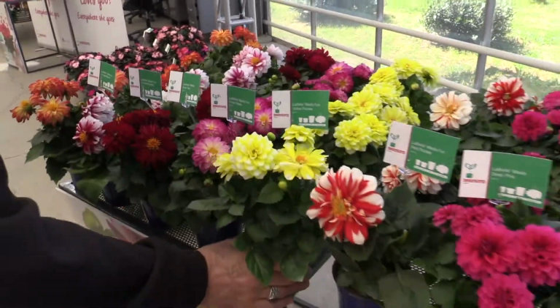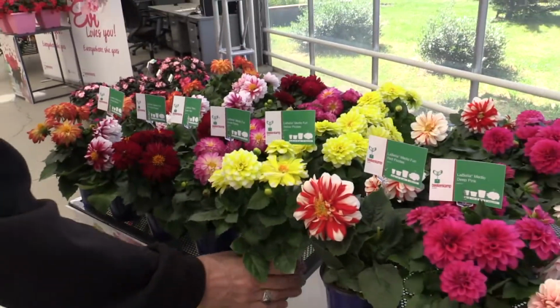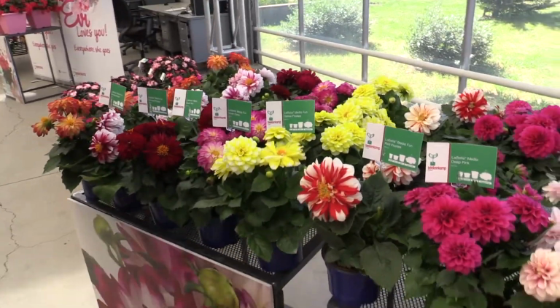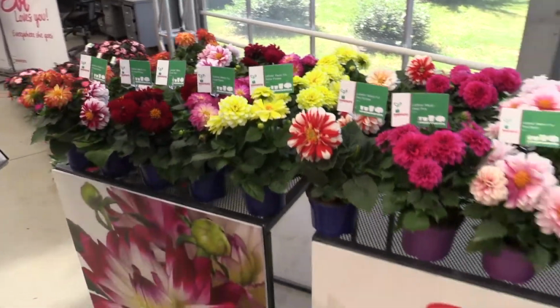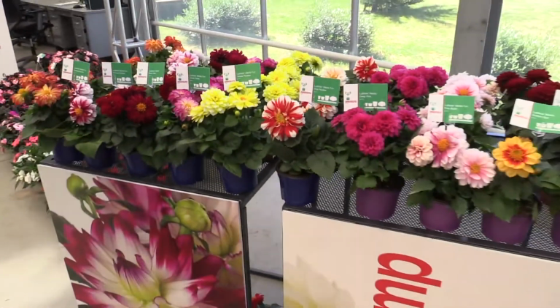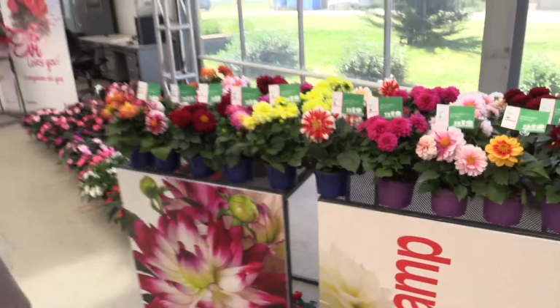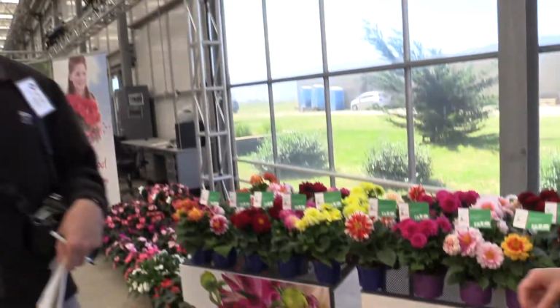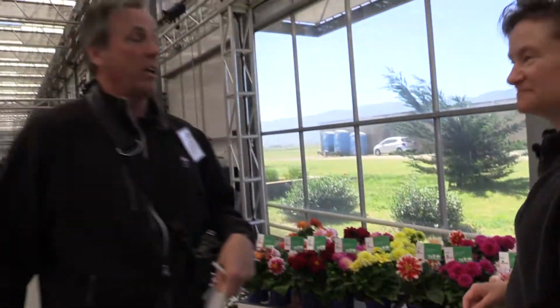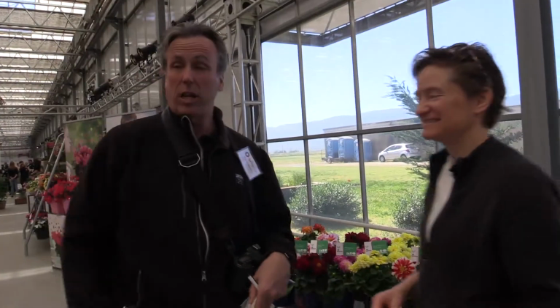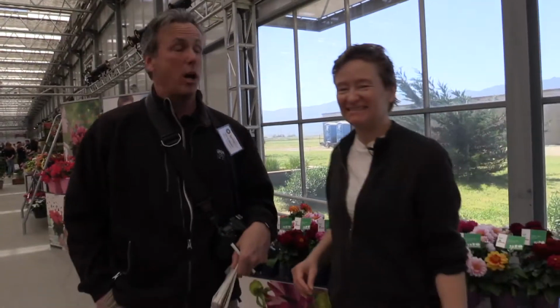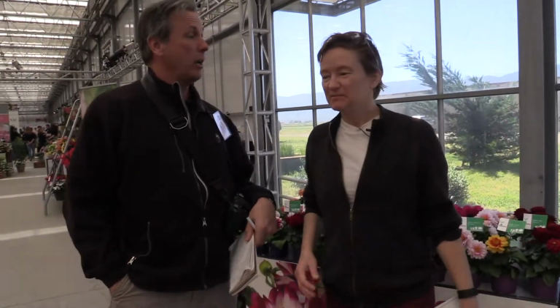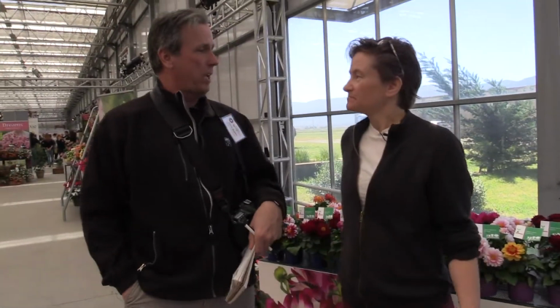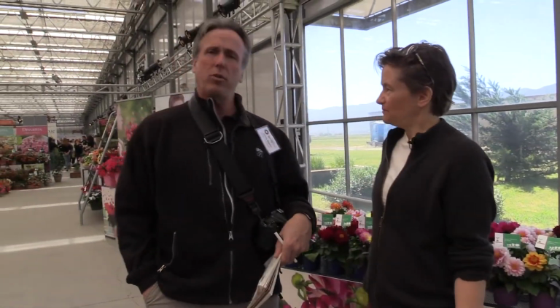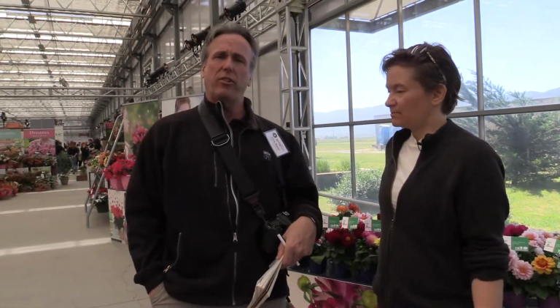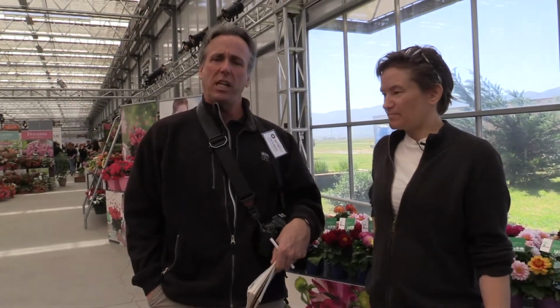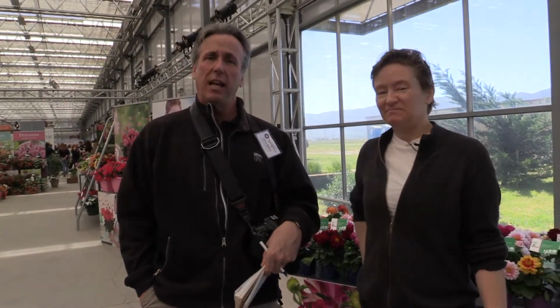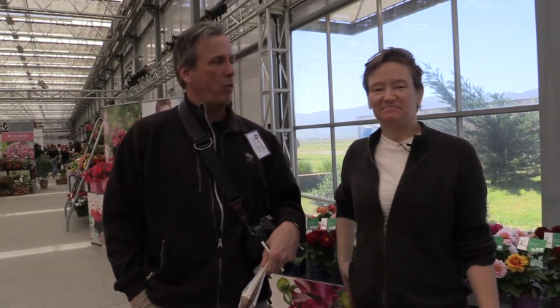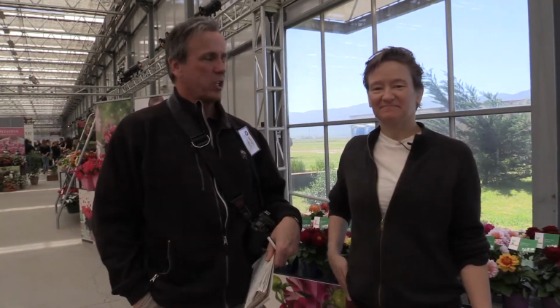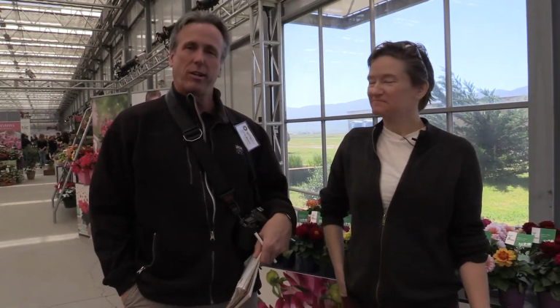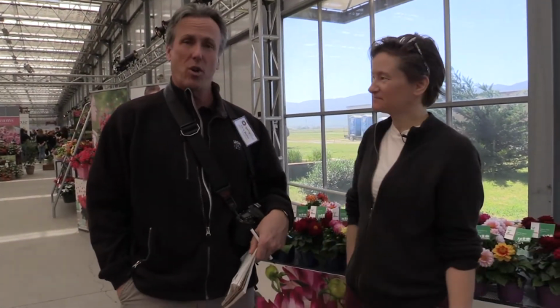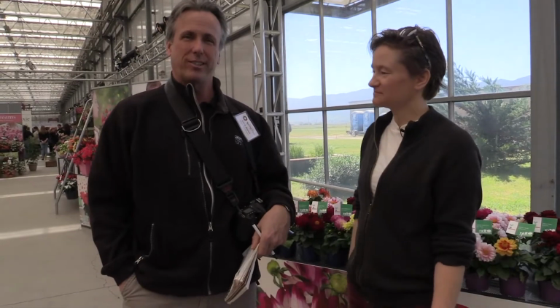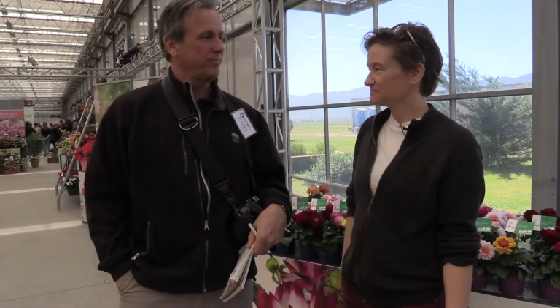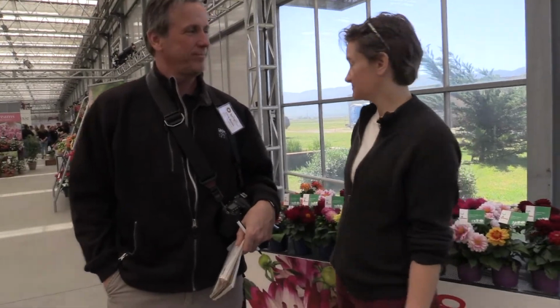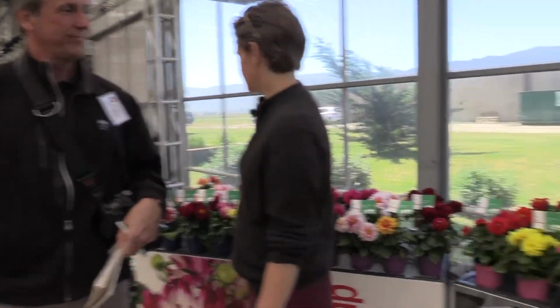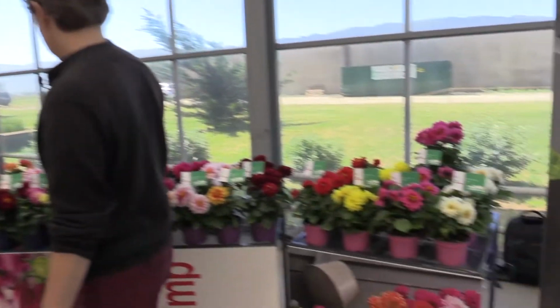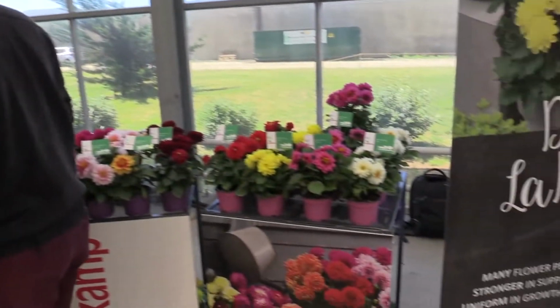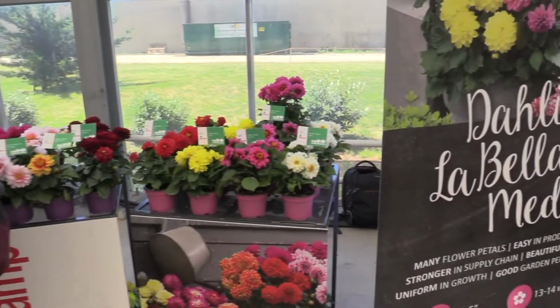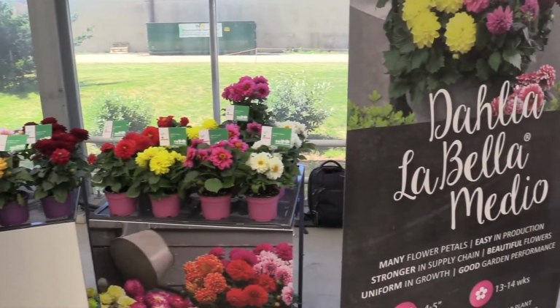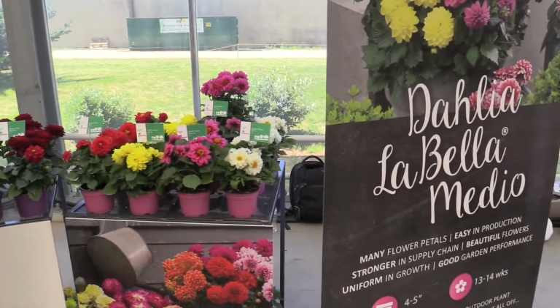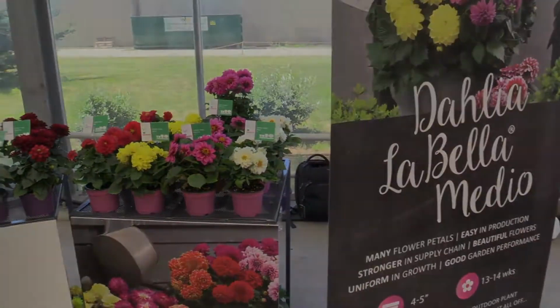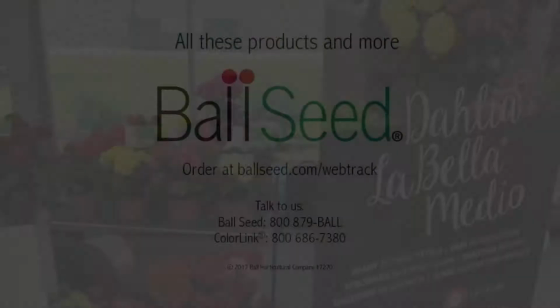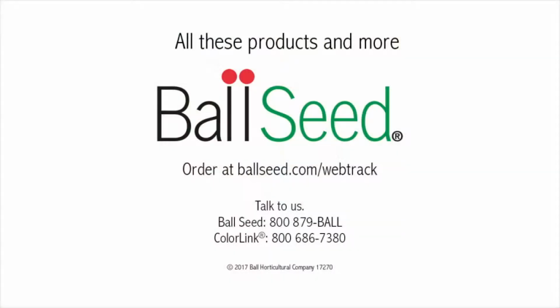And so that is just some of the dahlia action that they've got going on here at Beacon Camp, the 2017 California Spring Trials. Bye!